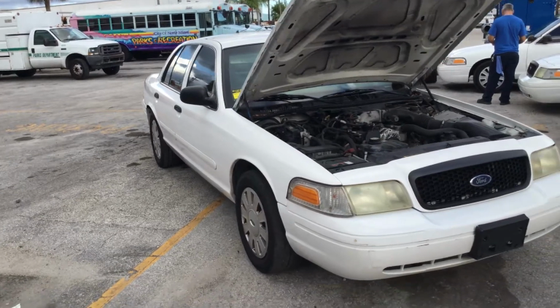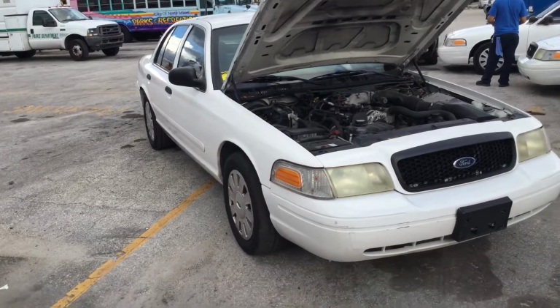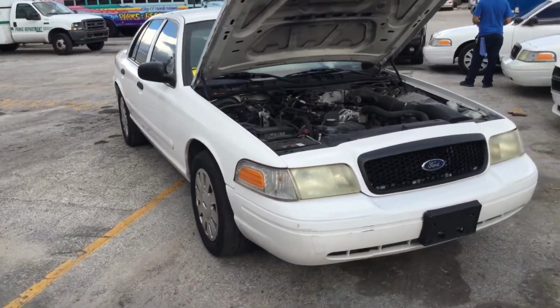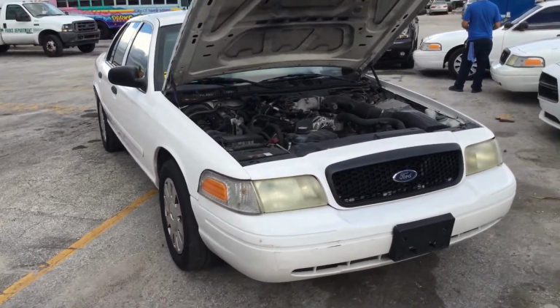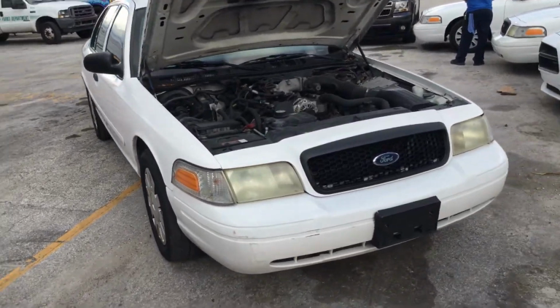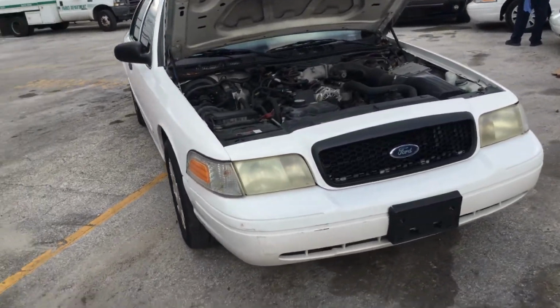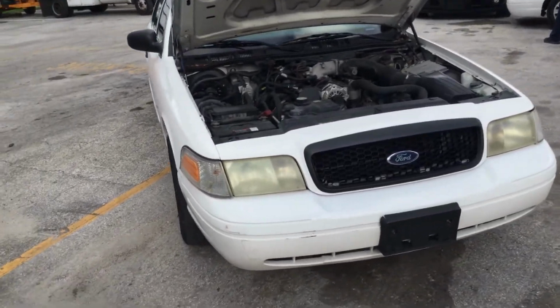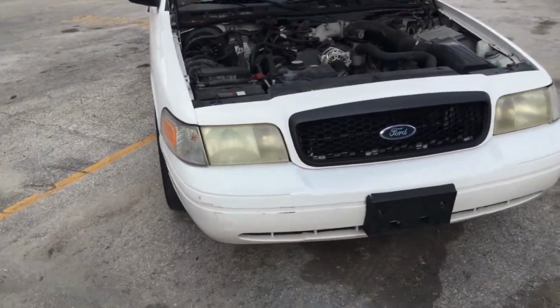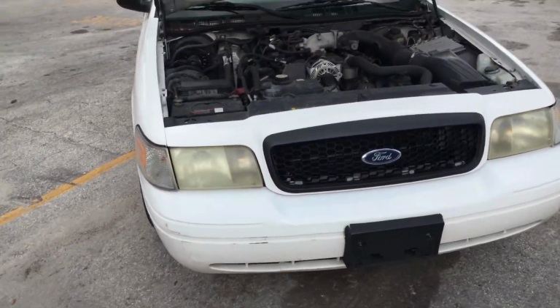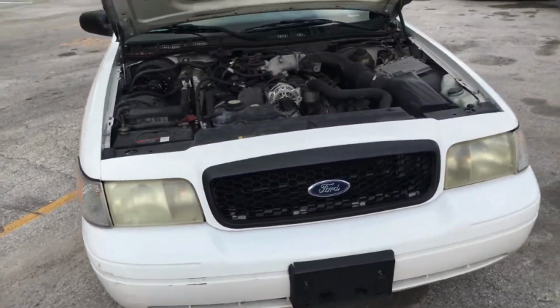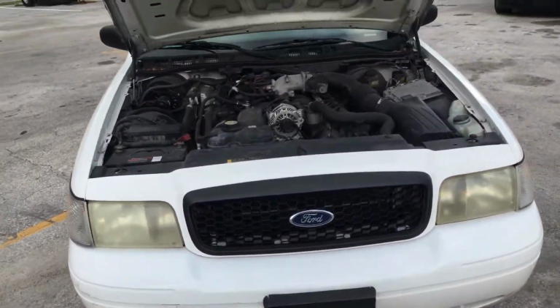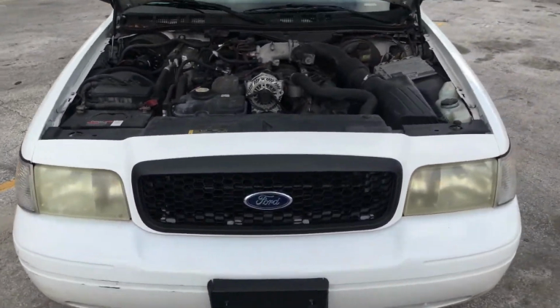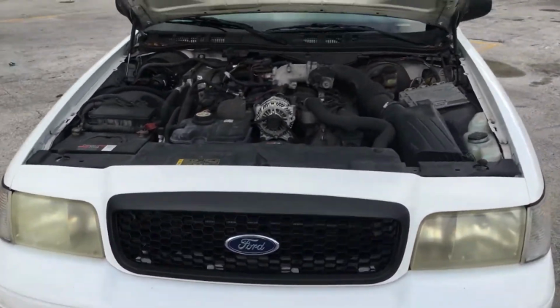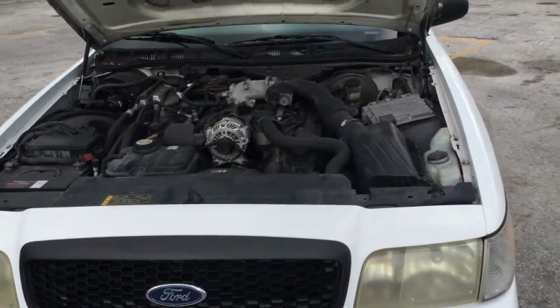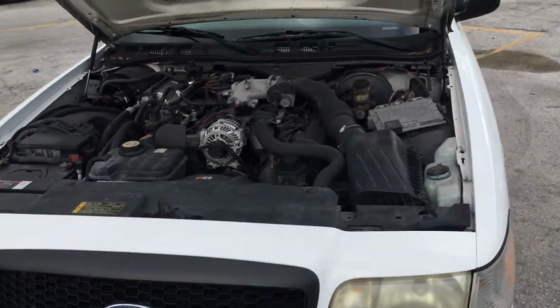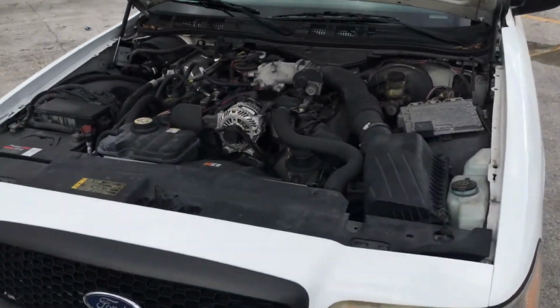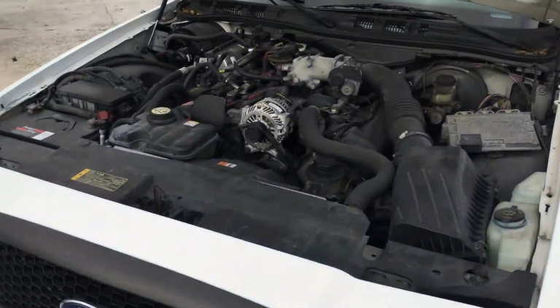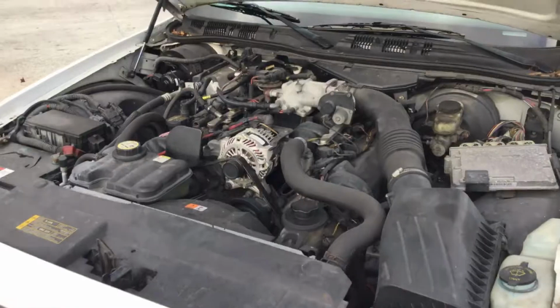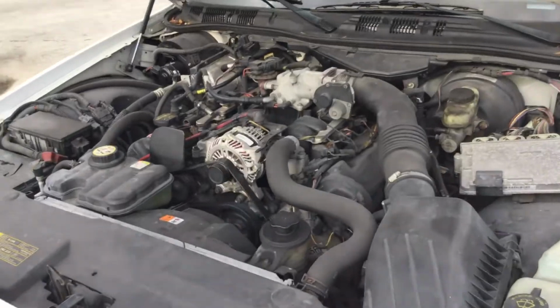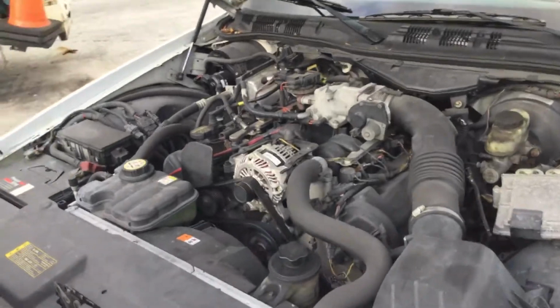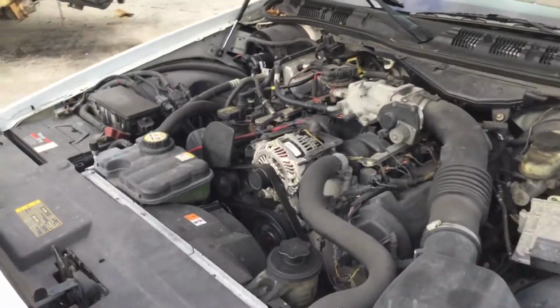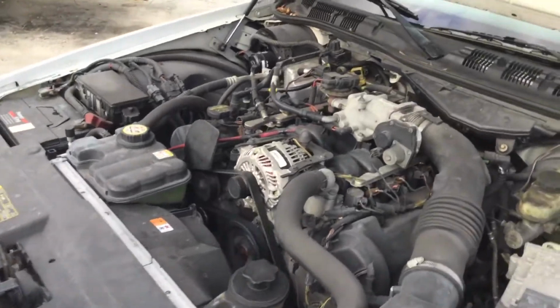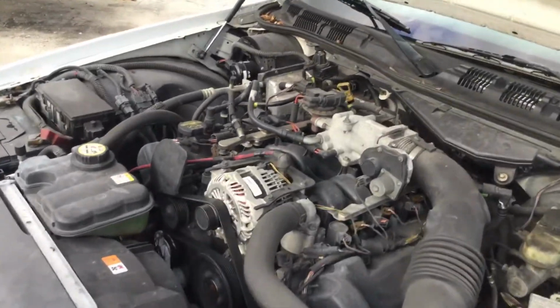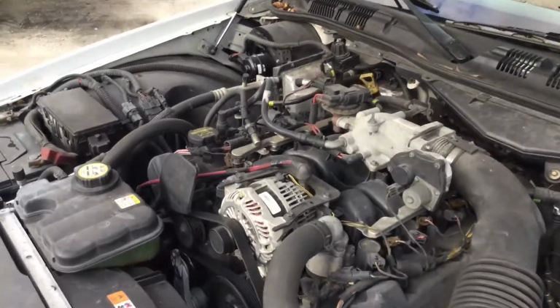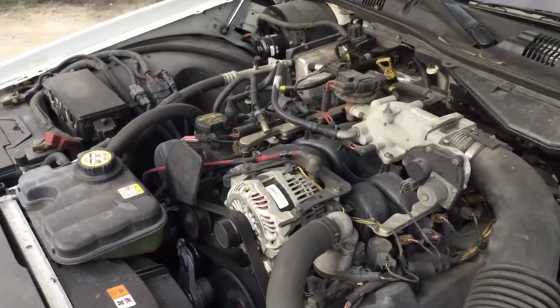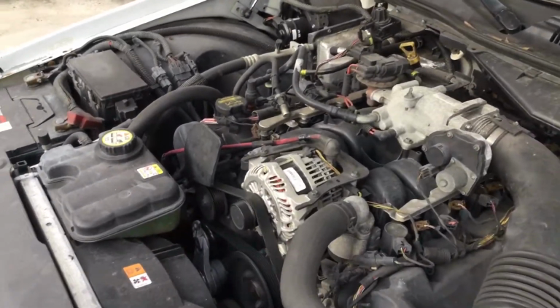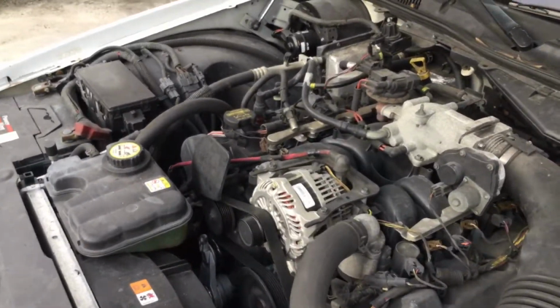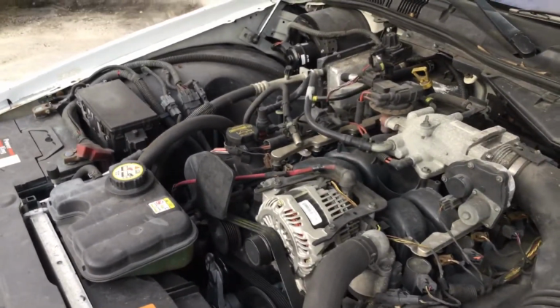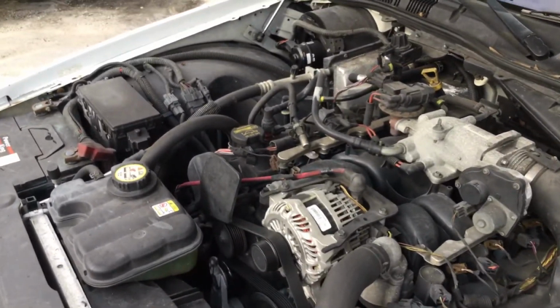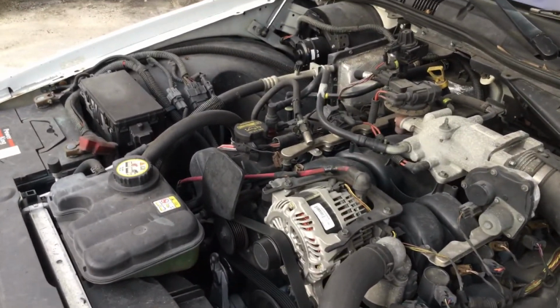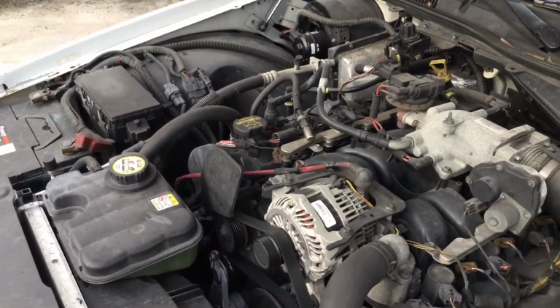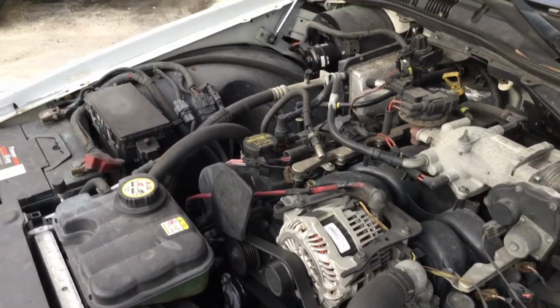The motor sounds good. It's been running for just about an hour now. It has not overheated. It idles smooth and revs up nice.